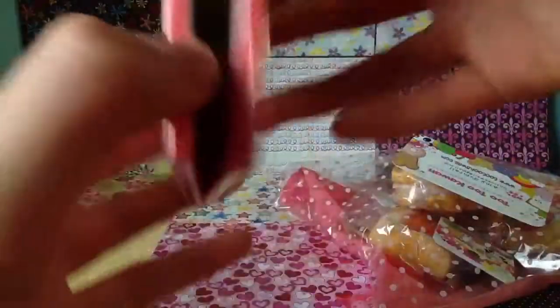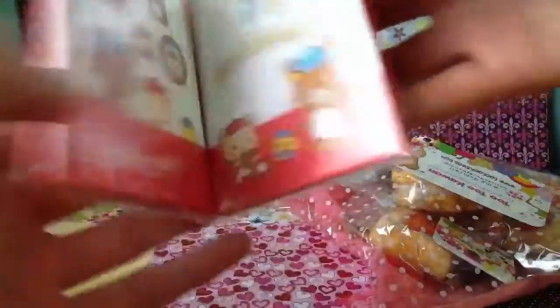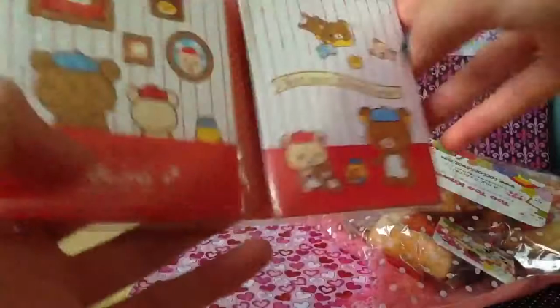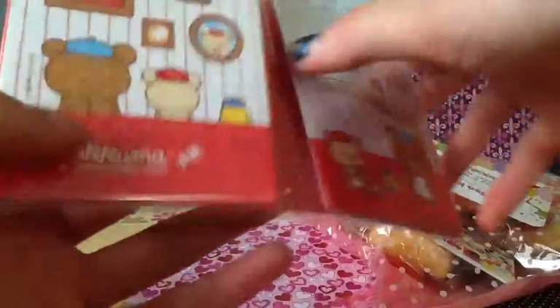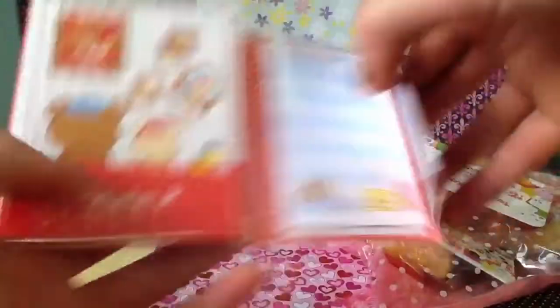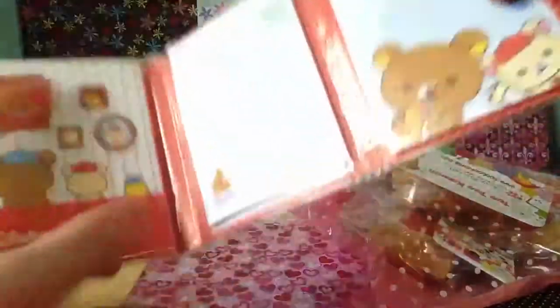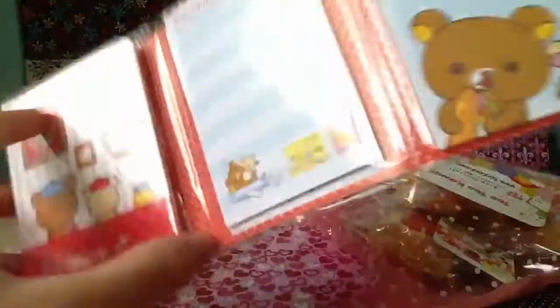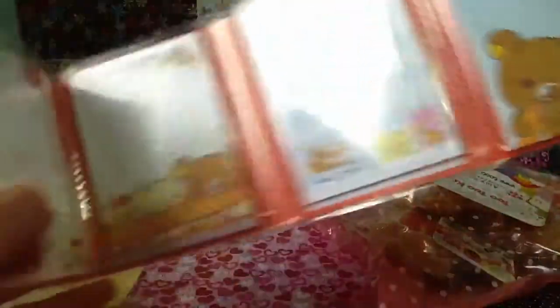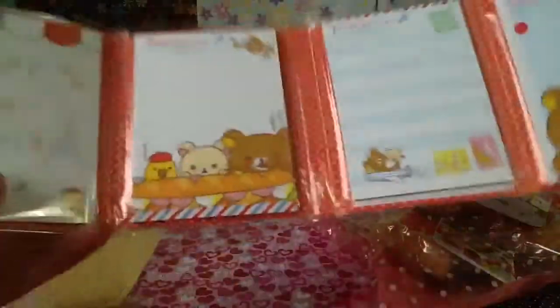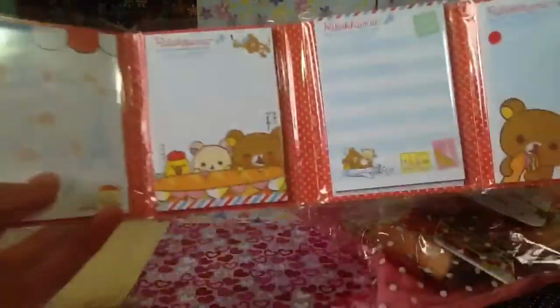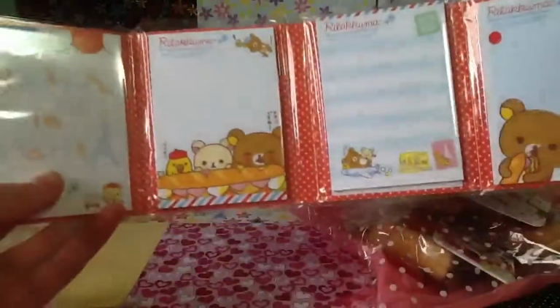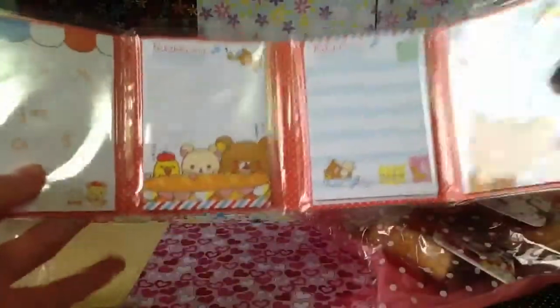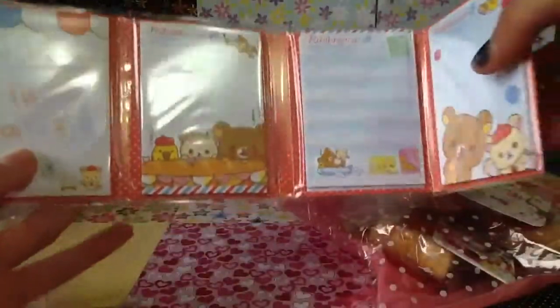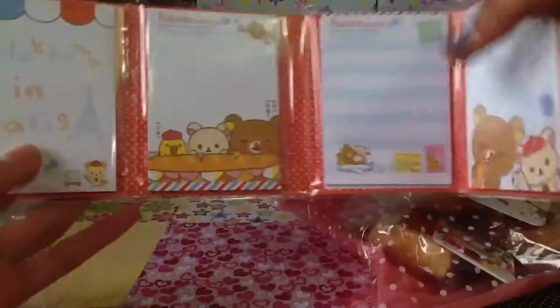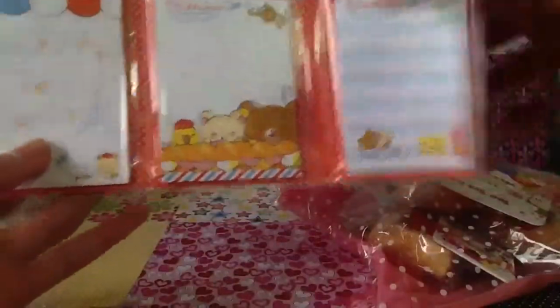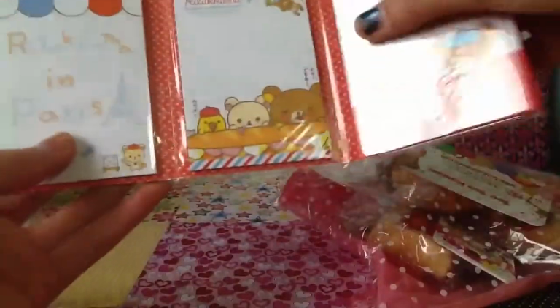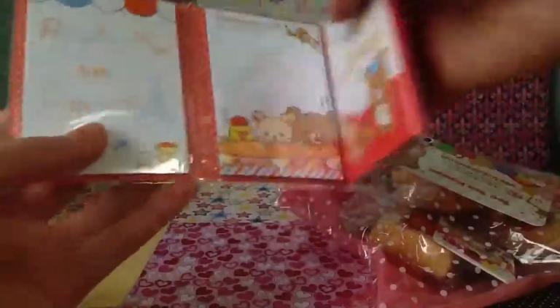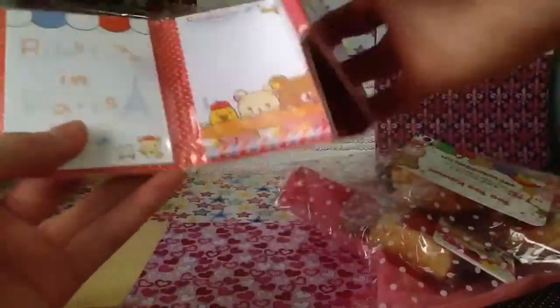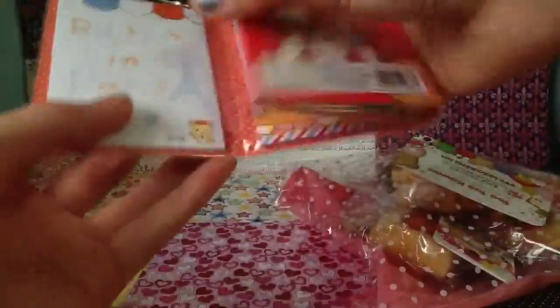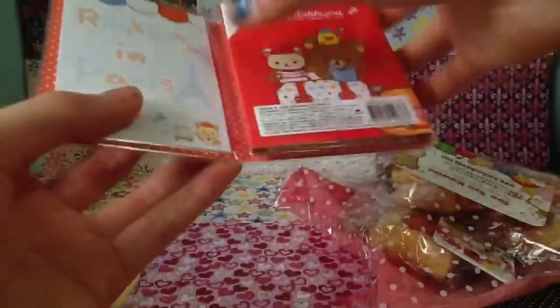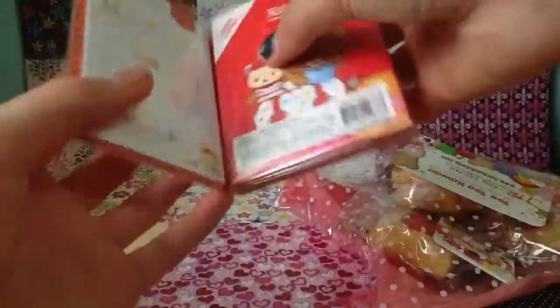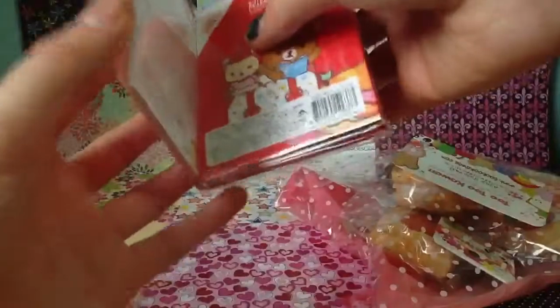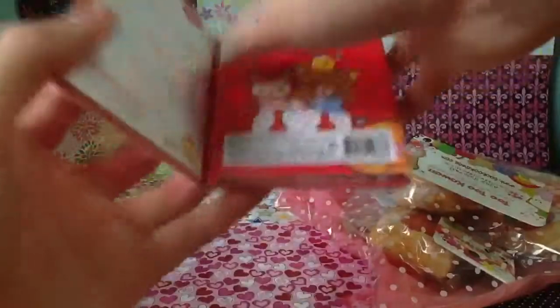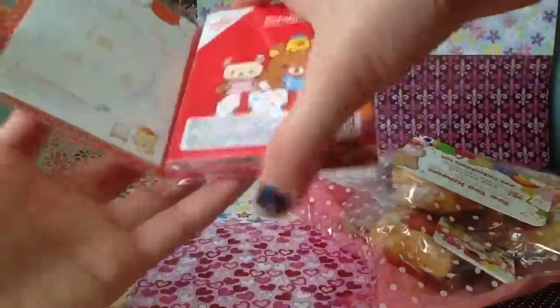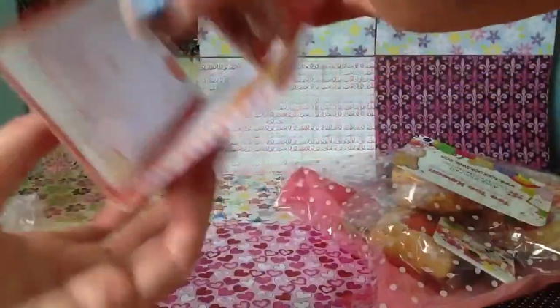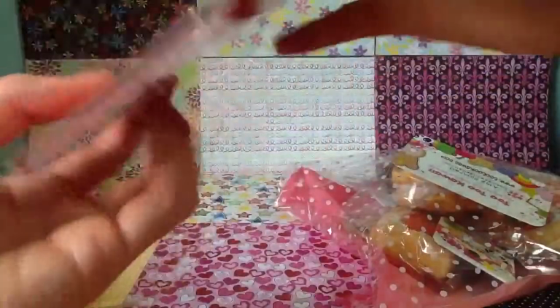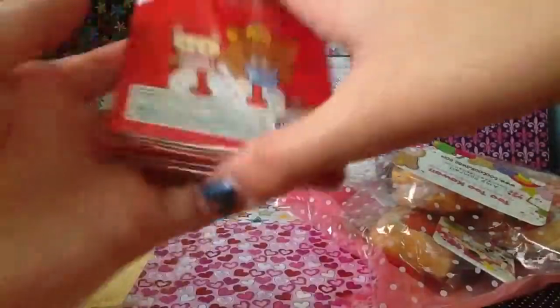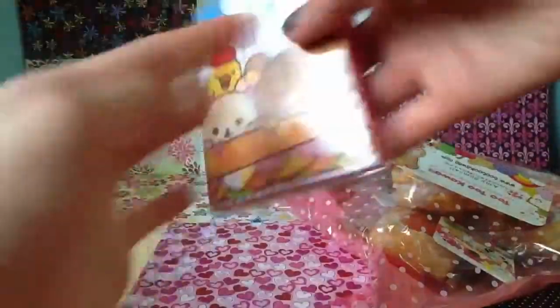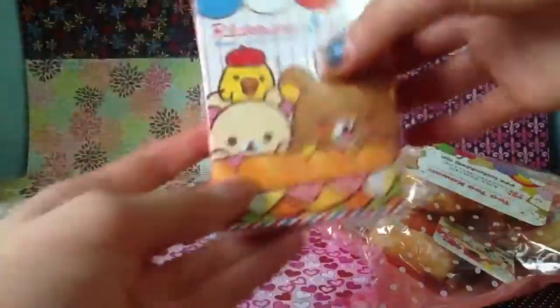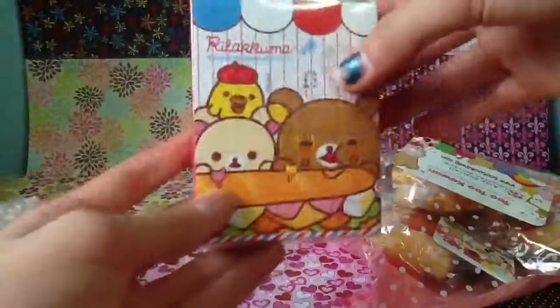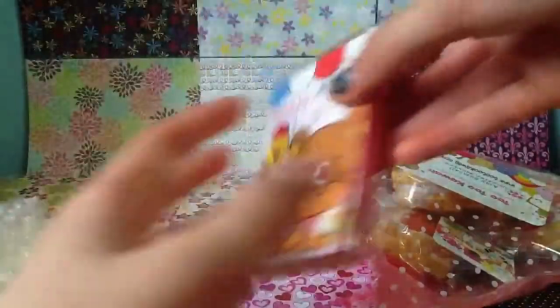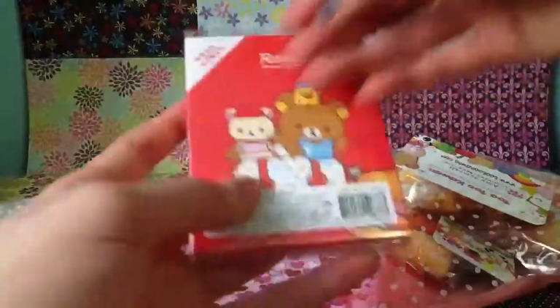It has like the flaps, and they are so cute. This is my very first Rilakkuma memo pad, so this is like really, really awesome. So thank you so much for that, Amy.